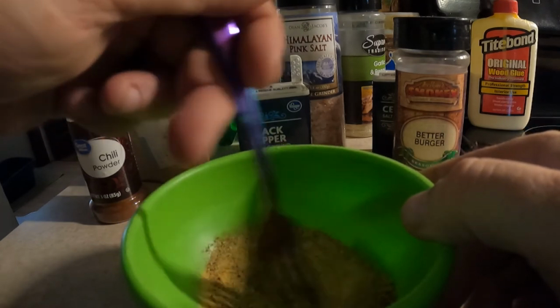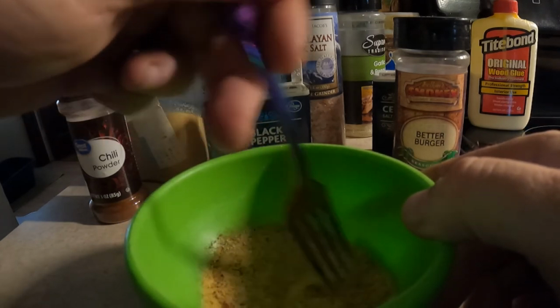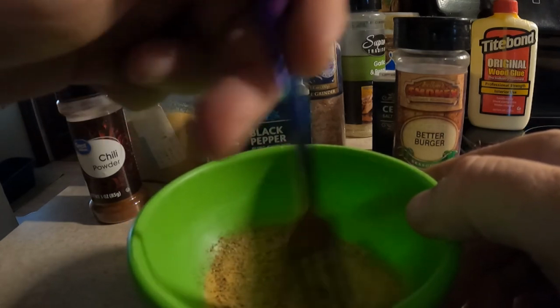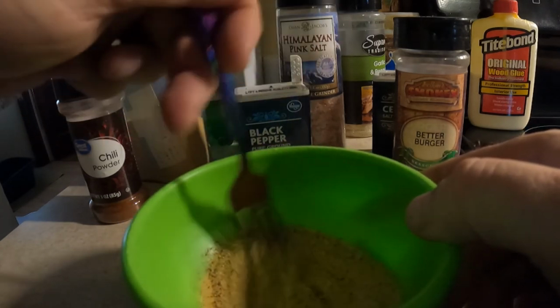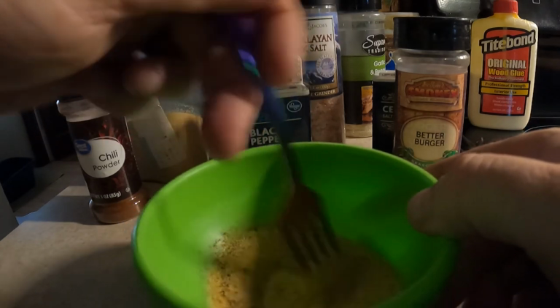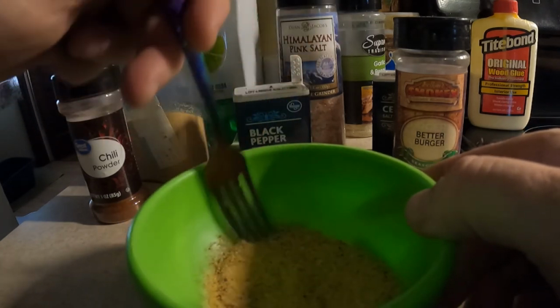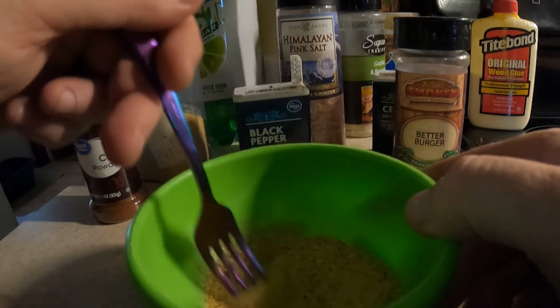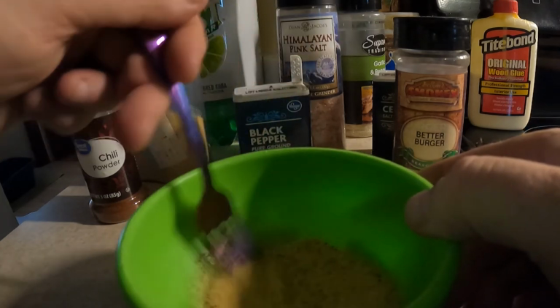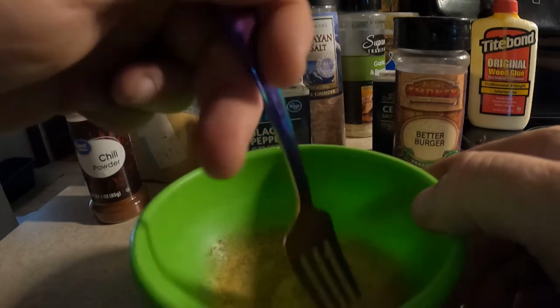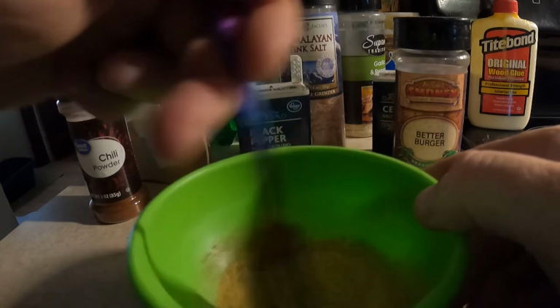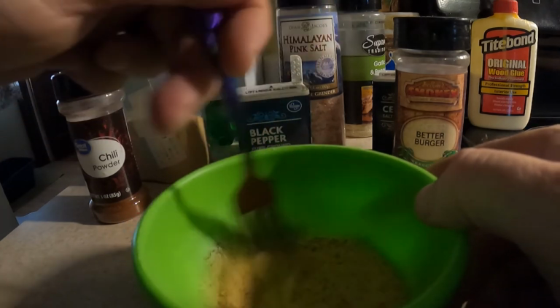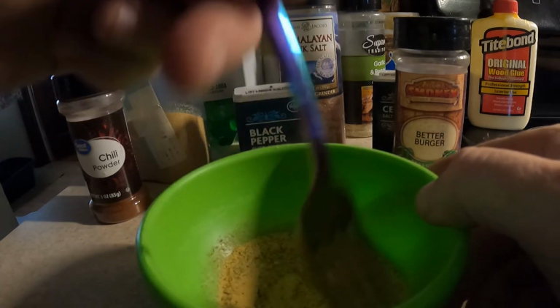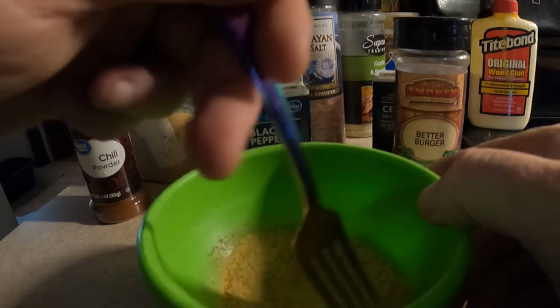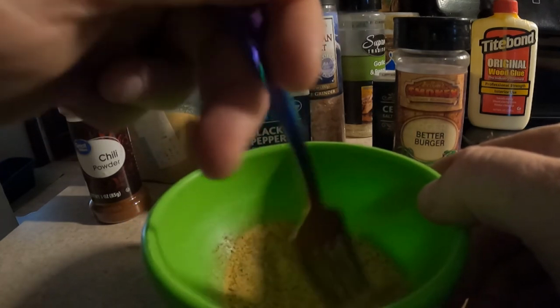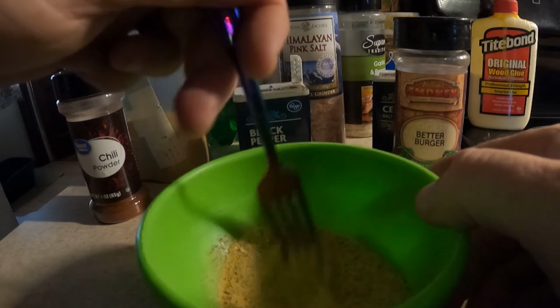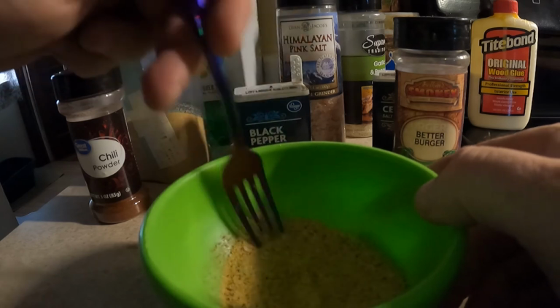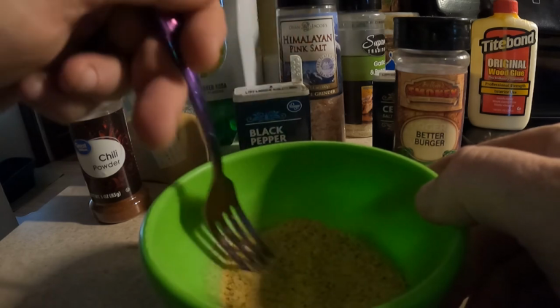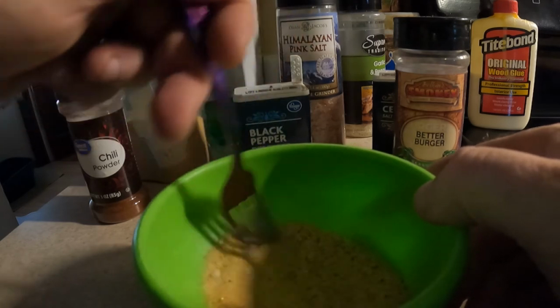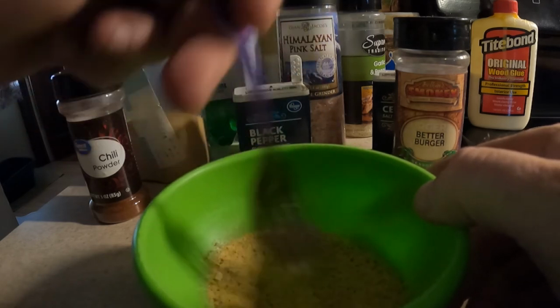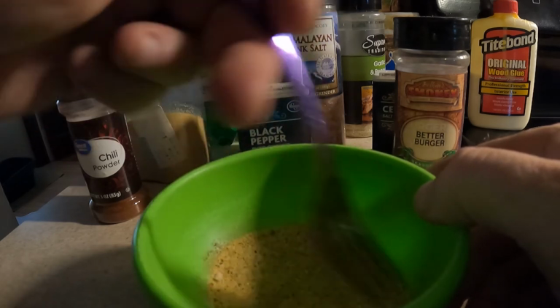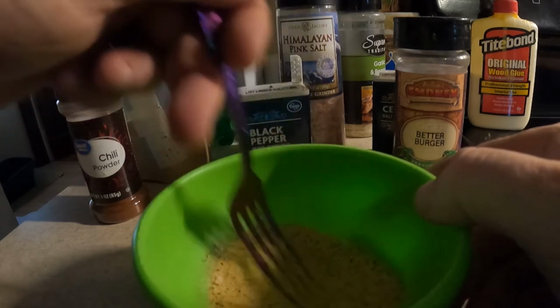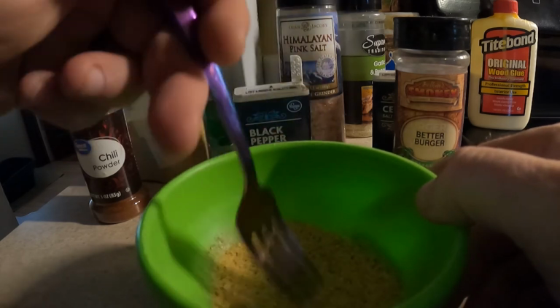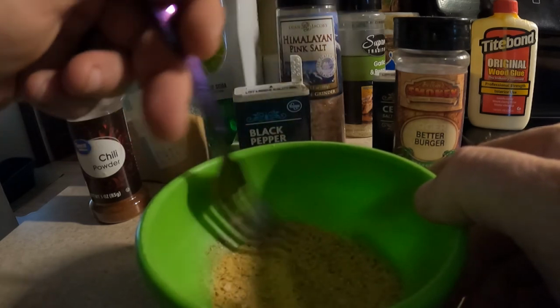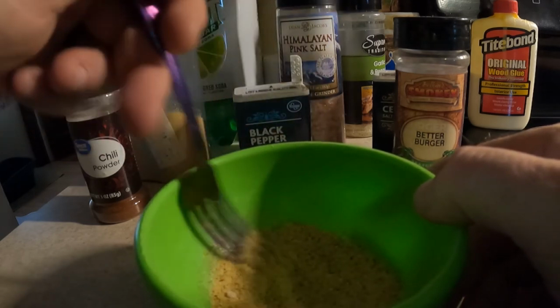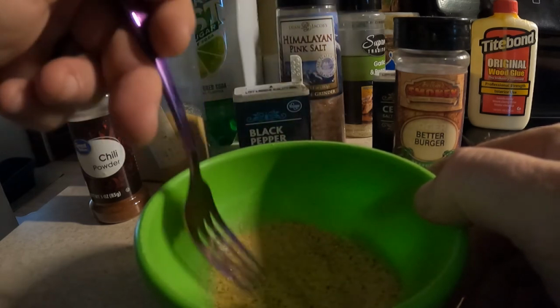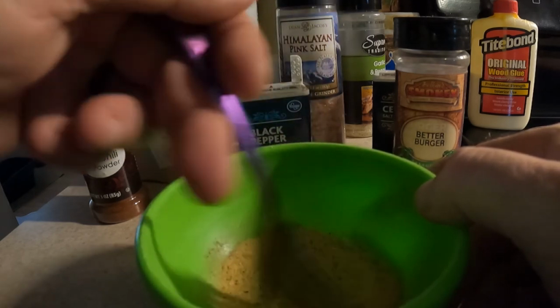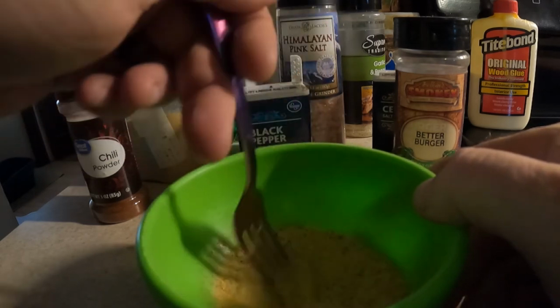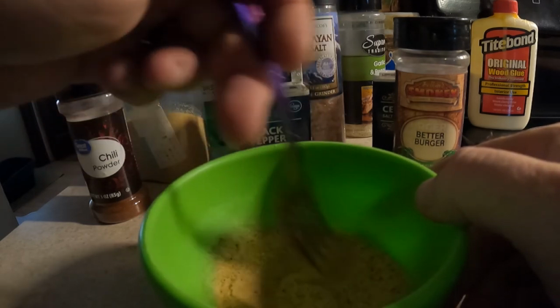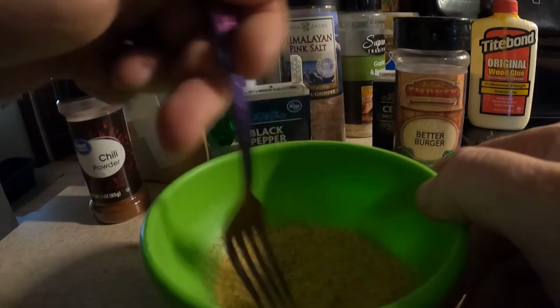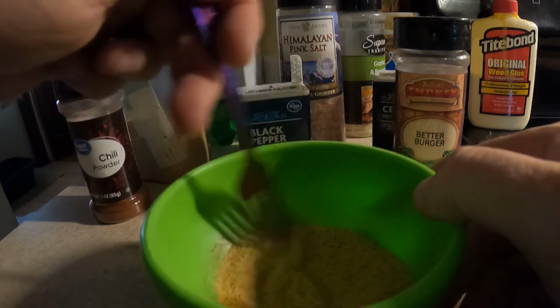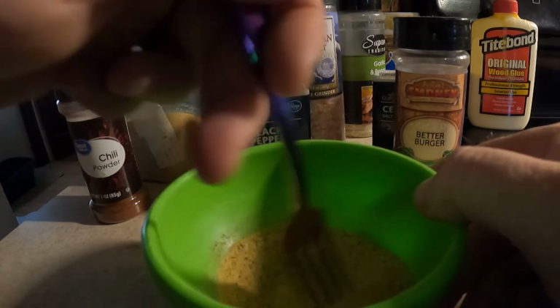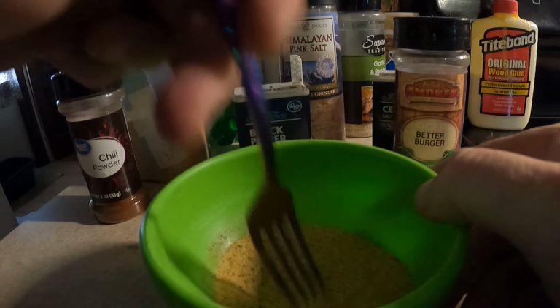Now we're gonna just stir this all up. There we go — that's what we're gonna pinch on our burgers when we smash them on the grill.